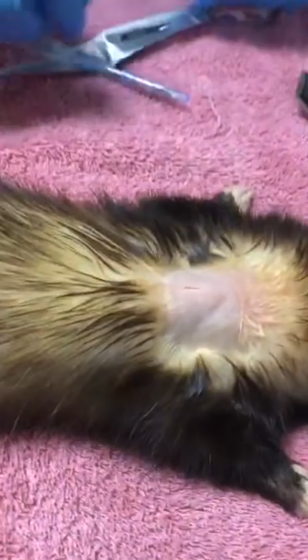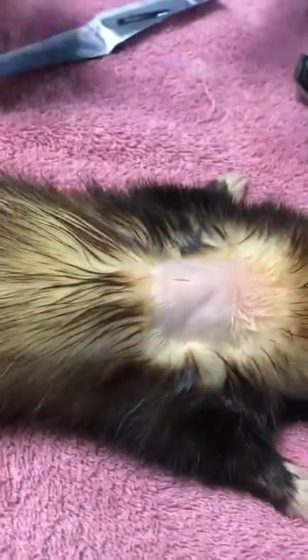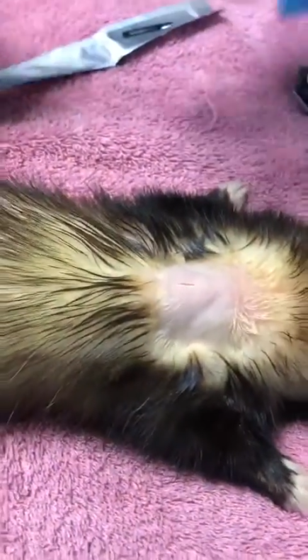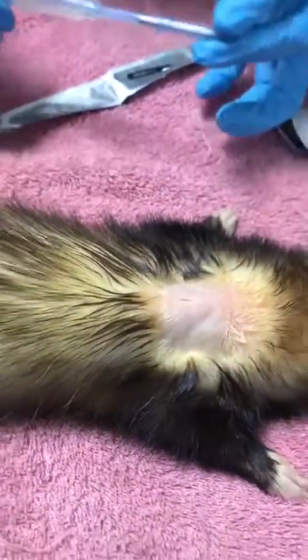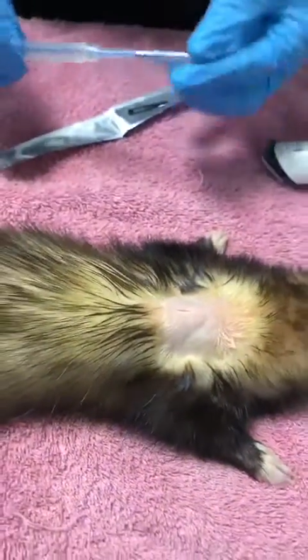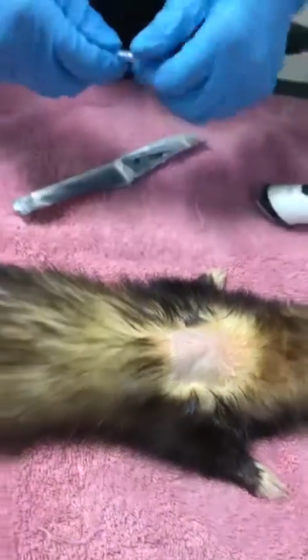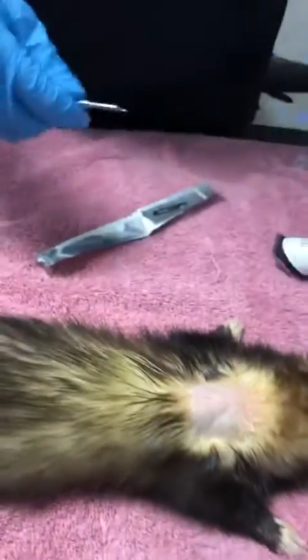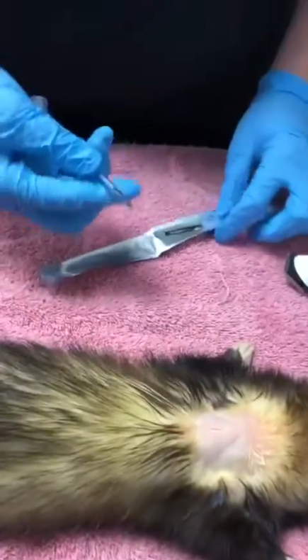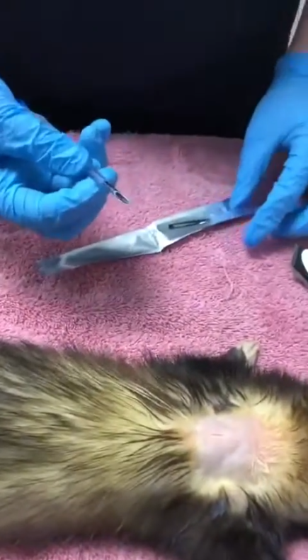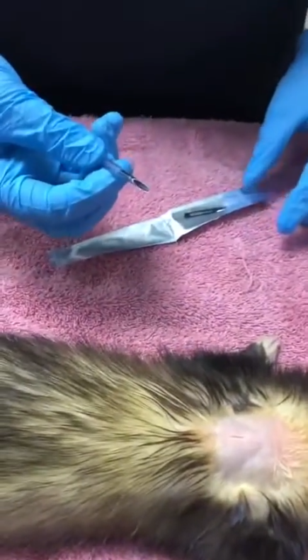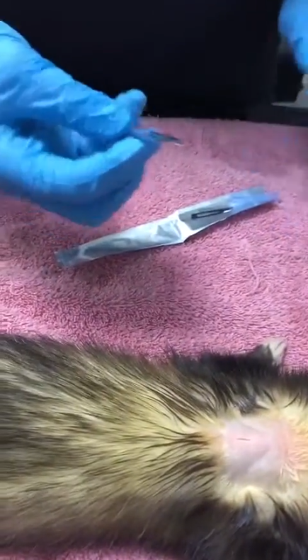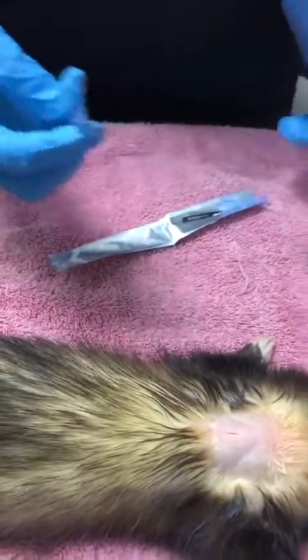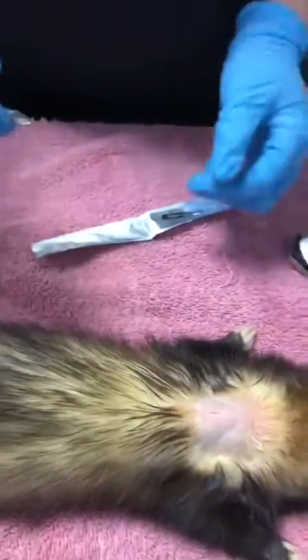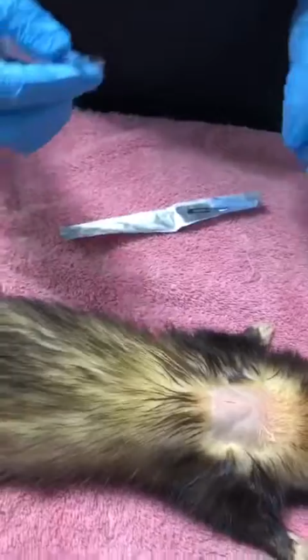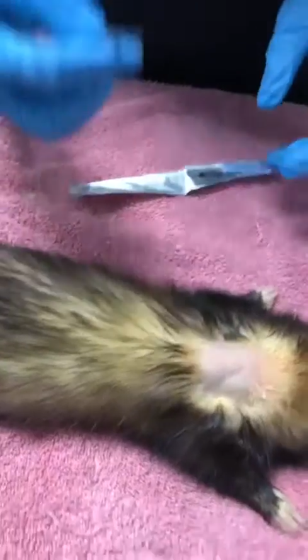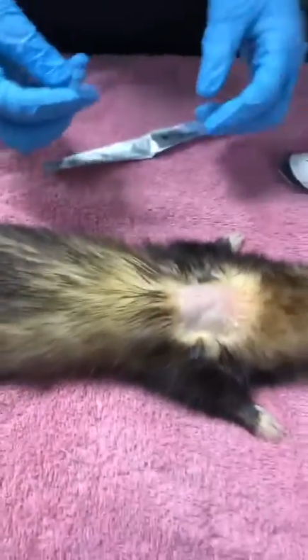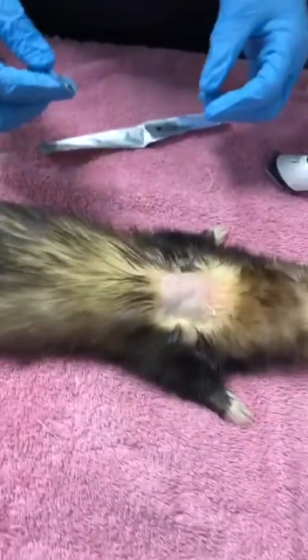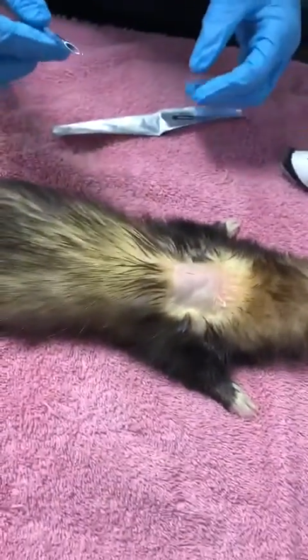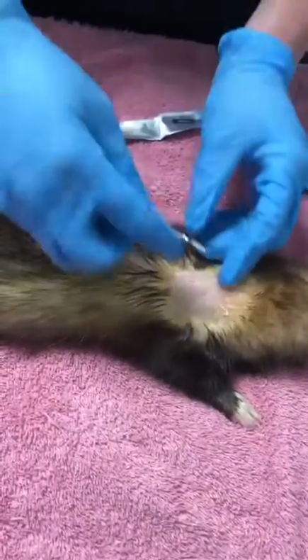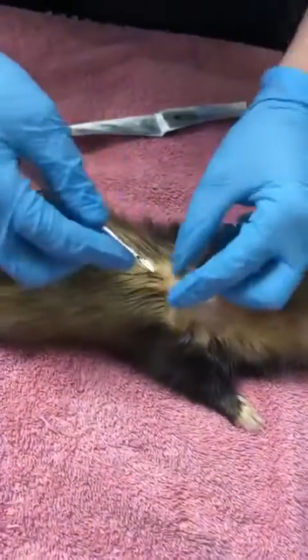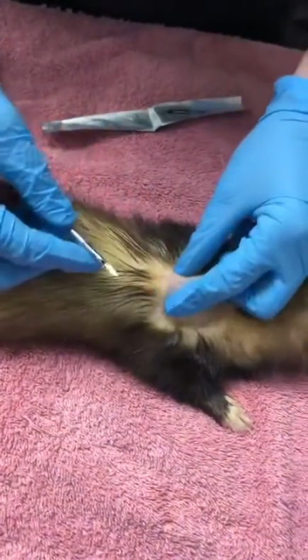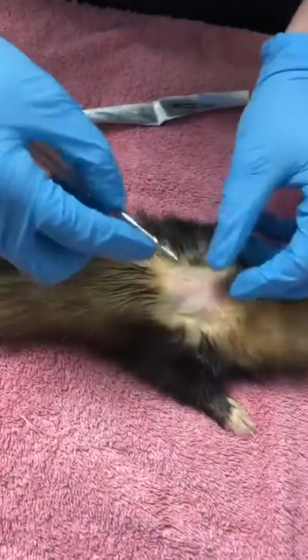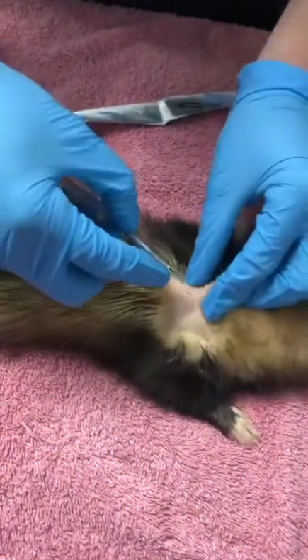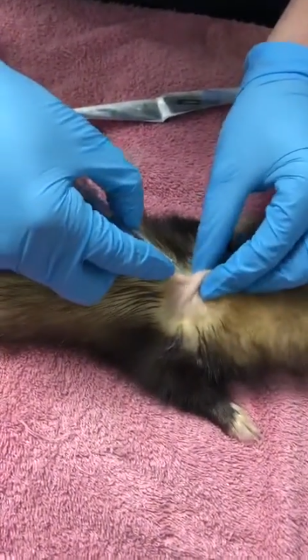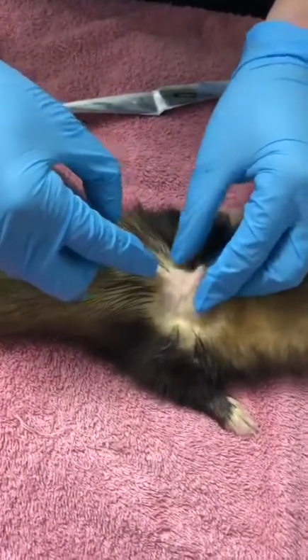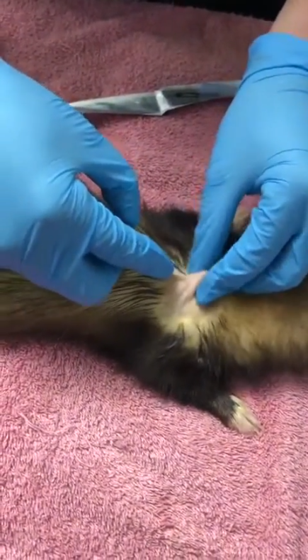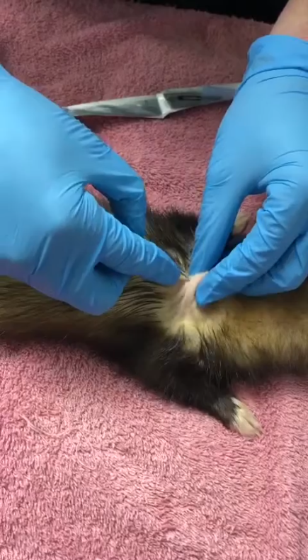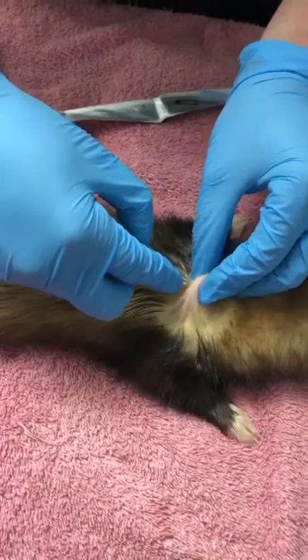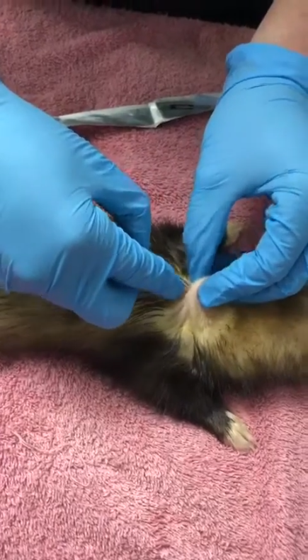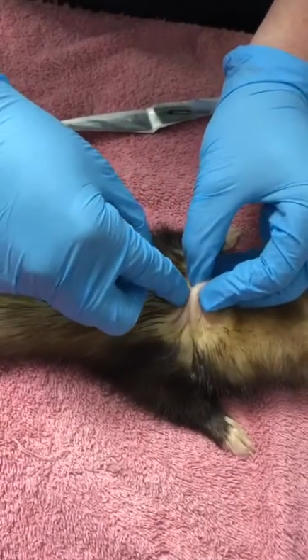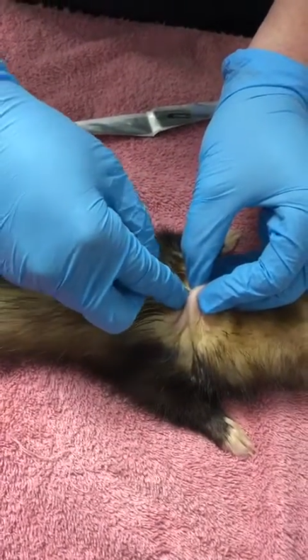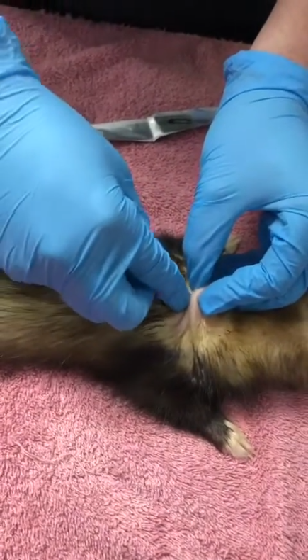This is the needle — it is humongous. So we do ours under a very quick general anesthetic. We've got our hole; we want to lift that up and put our needle into that hole.